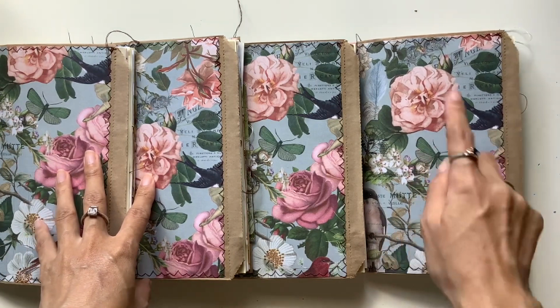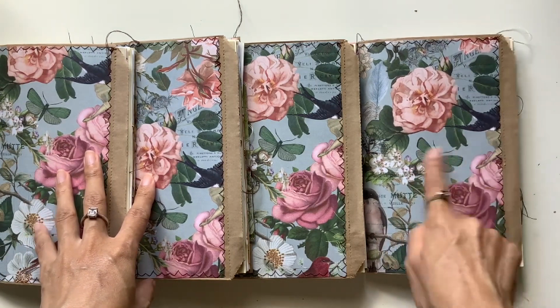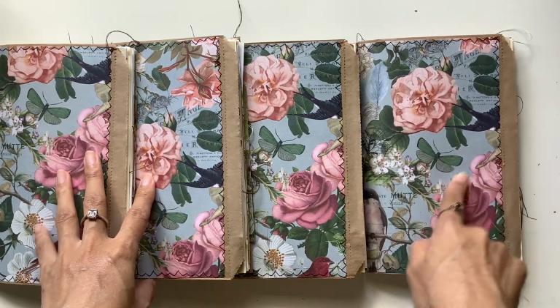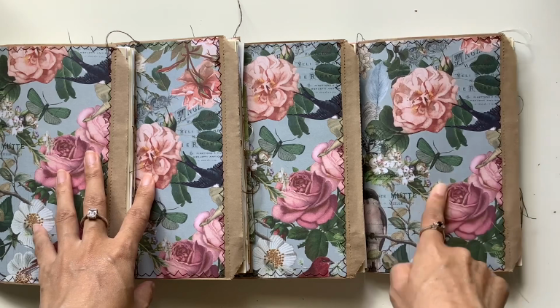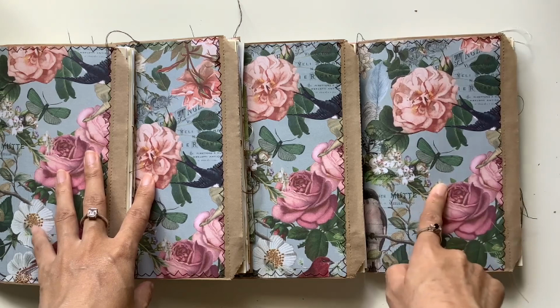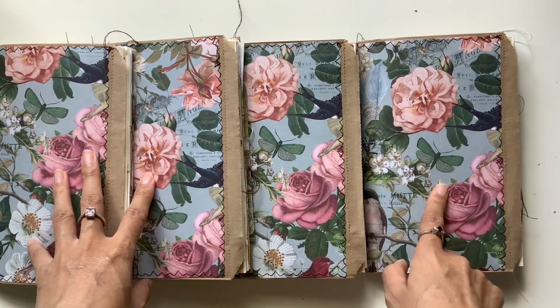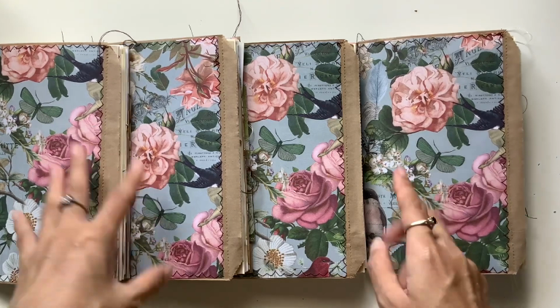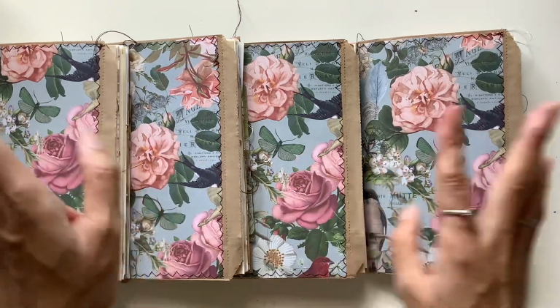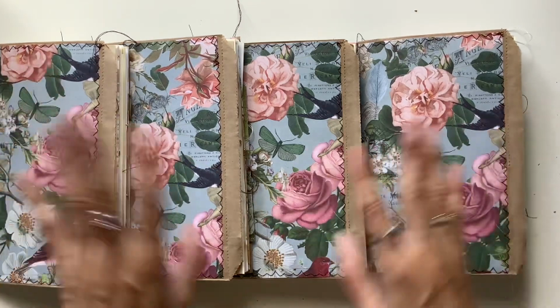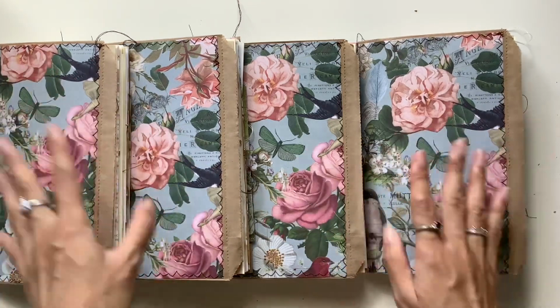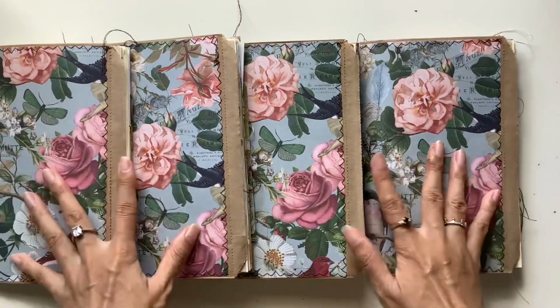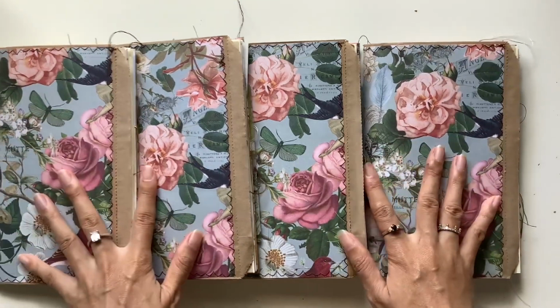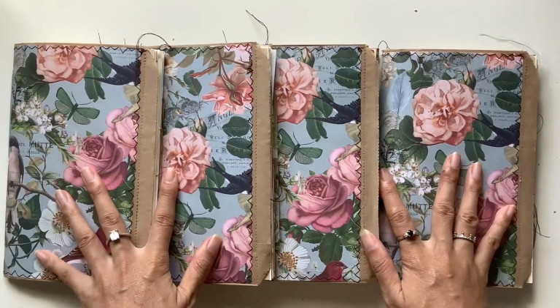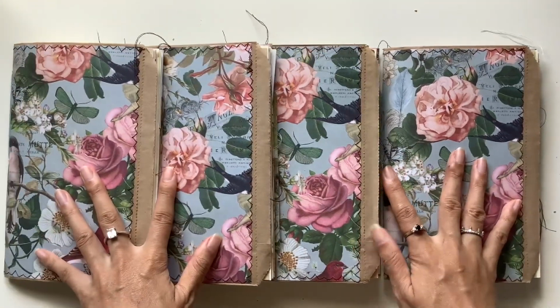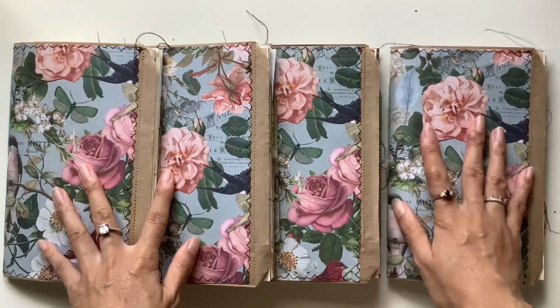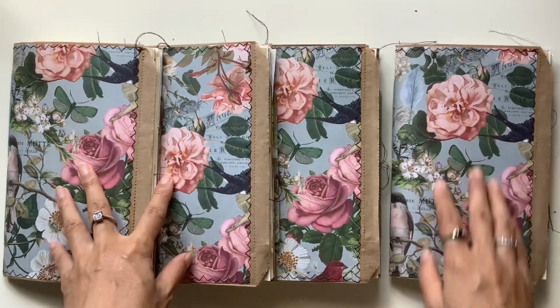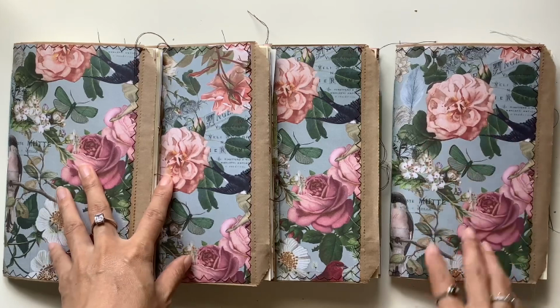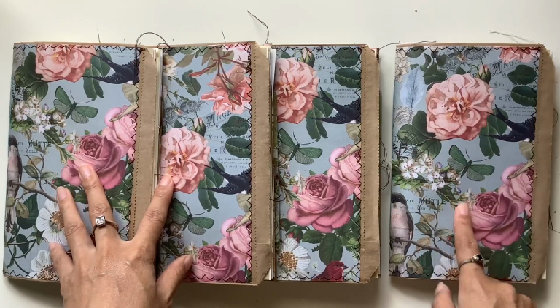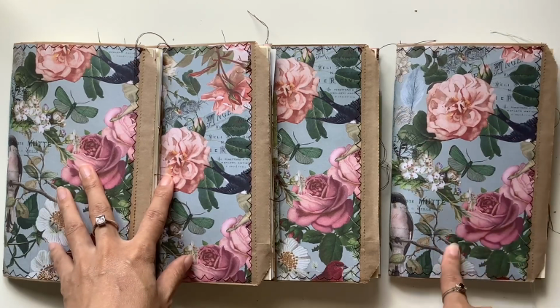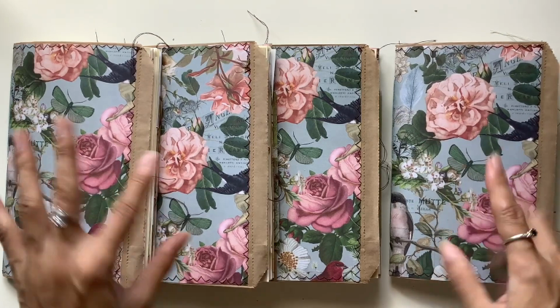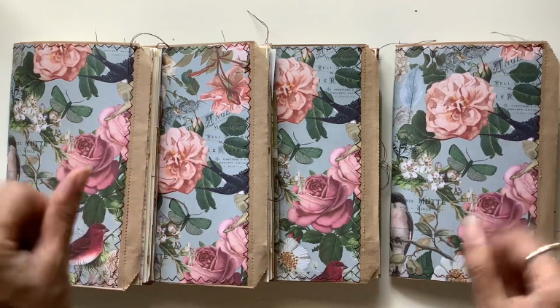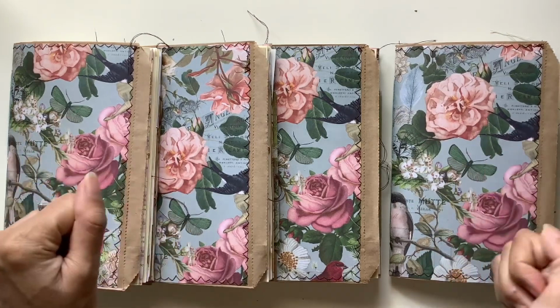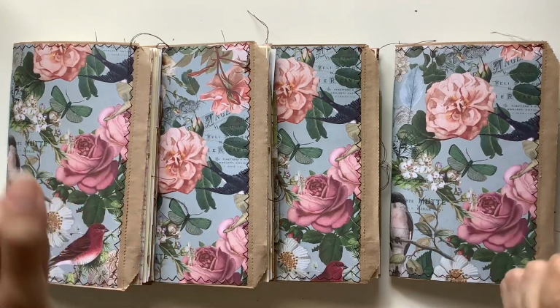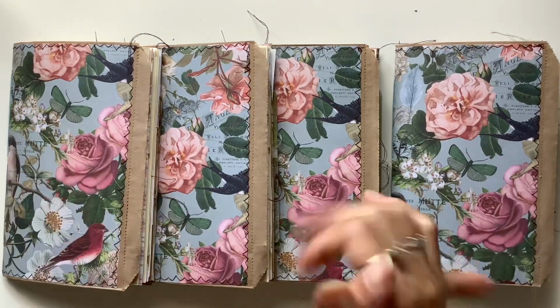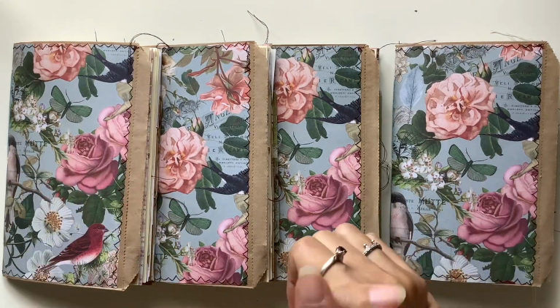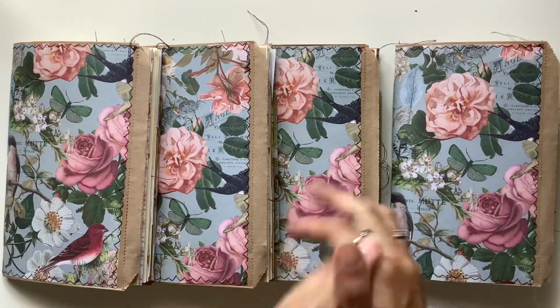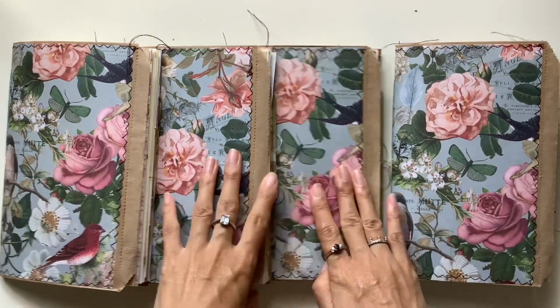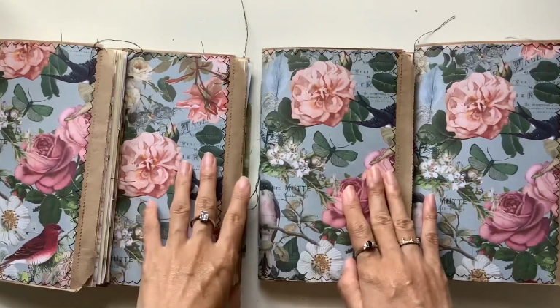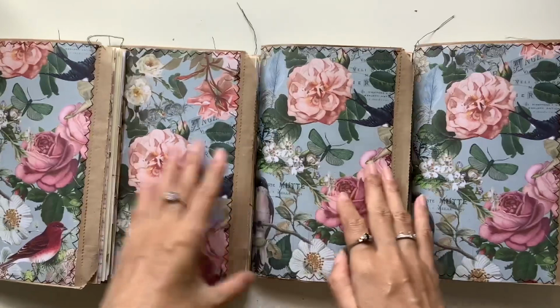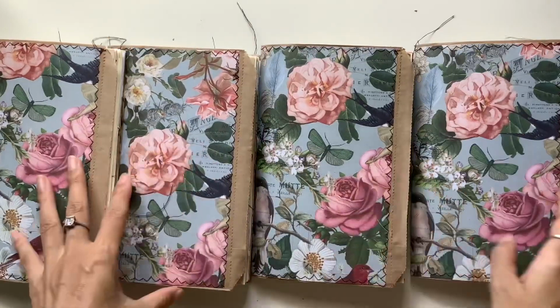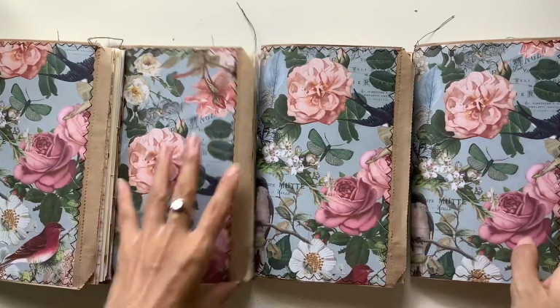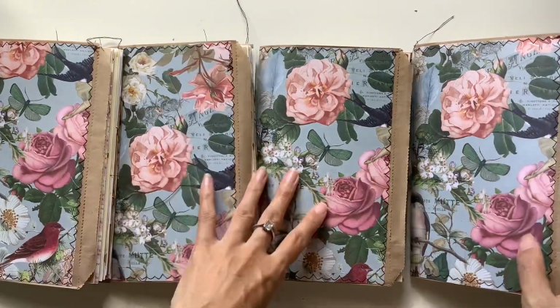One of the papers was this one here, and I just loved it. I was hoarding it for a while, and I thought I would want to use this as pages in a journal, but it's too beautiful, so I decided to use it for the cover.